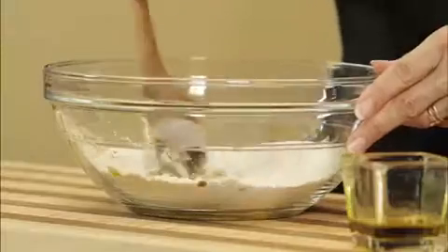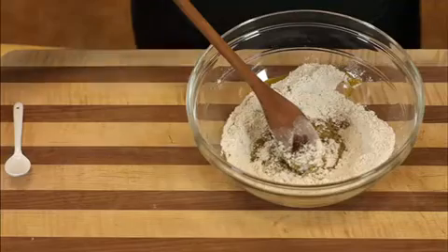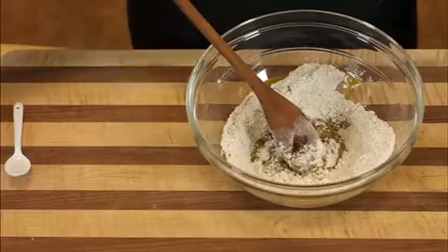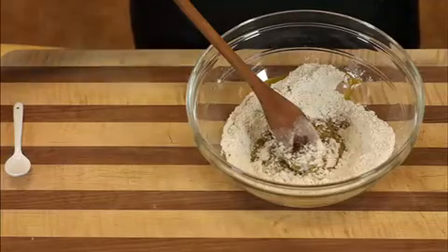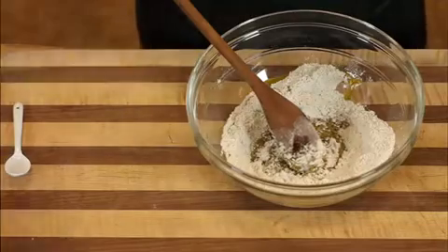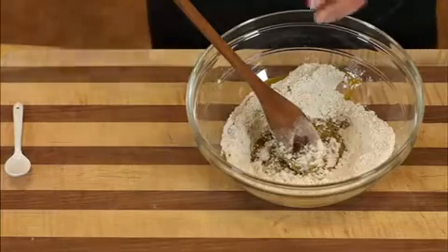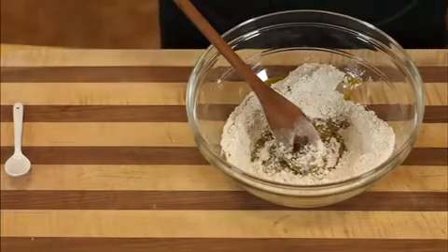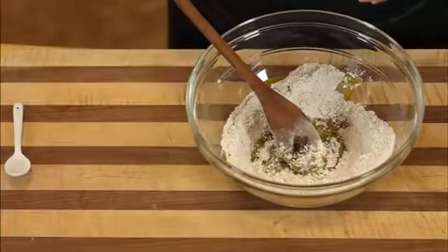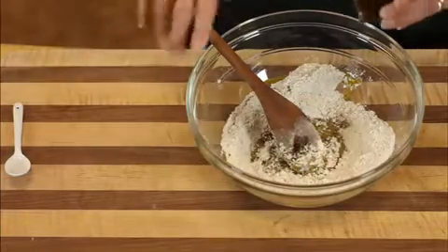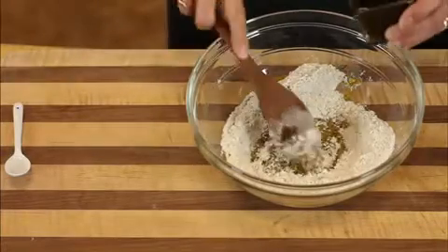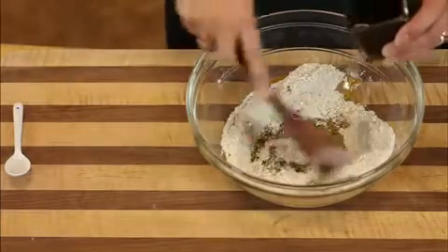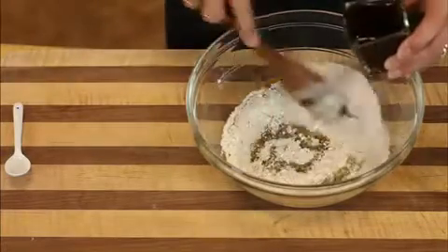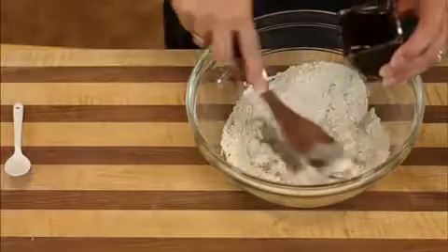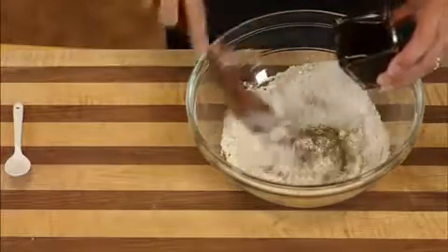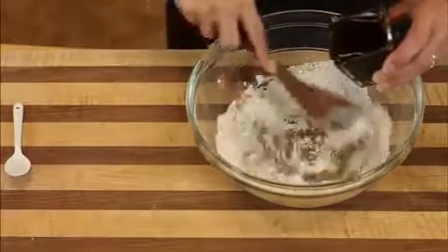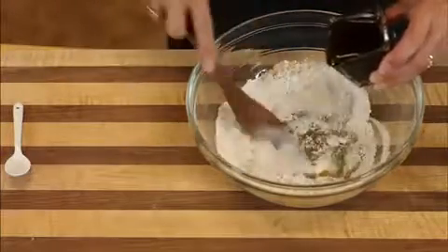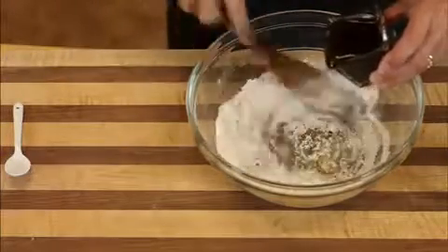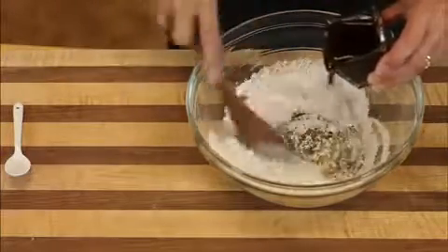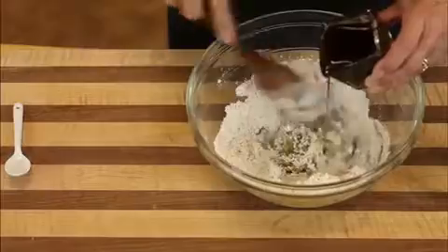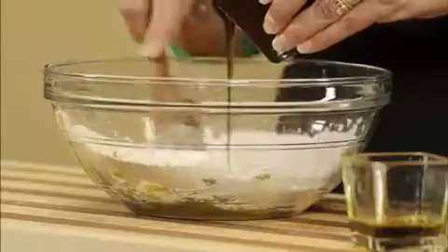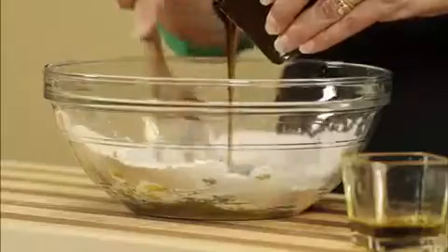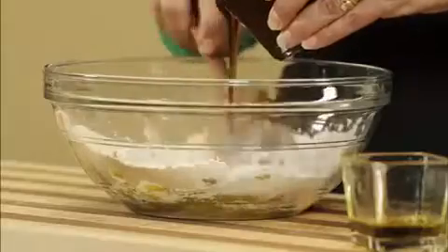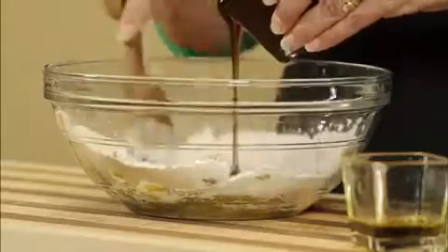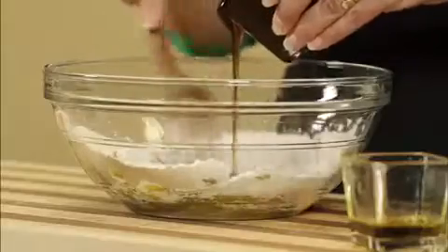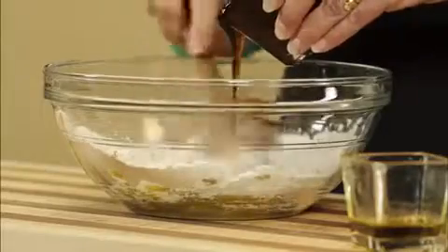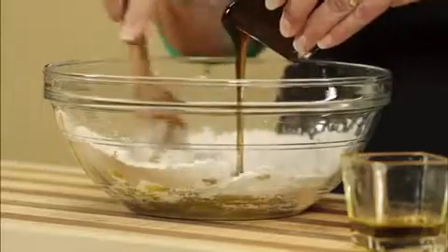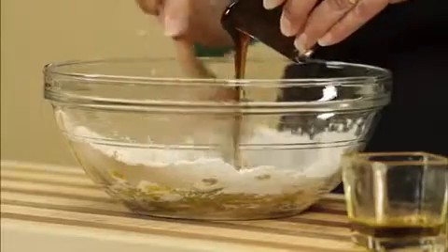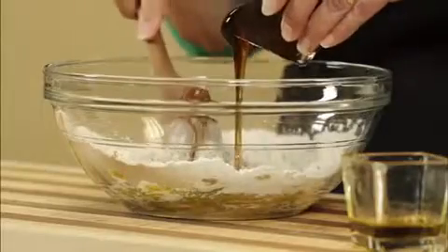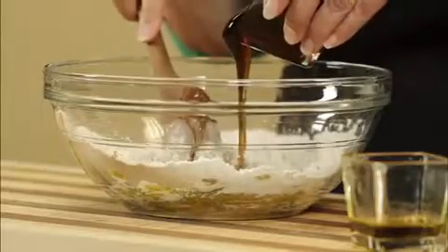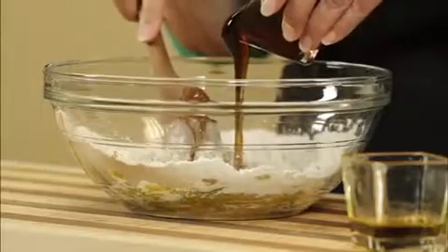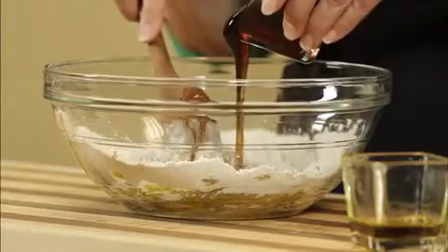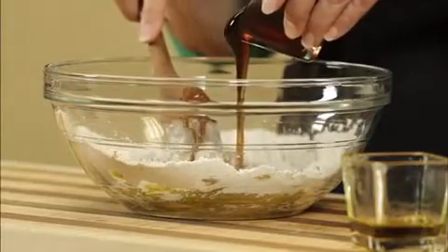And finally I add my sweetener, which is brown rice syrup. It's a fermented glucose-based sweetener. You're going to use about a half cup.